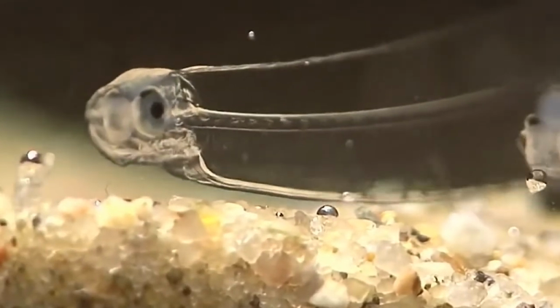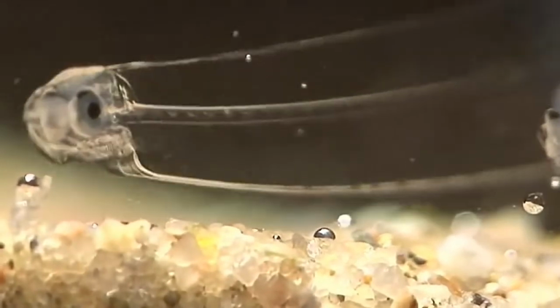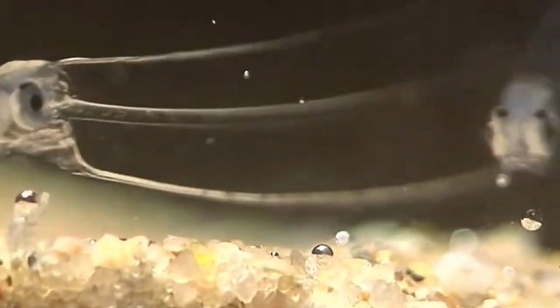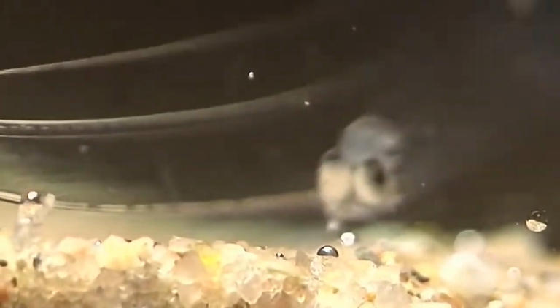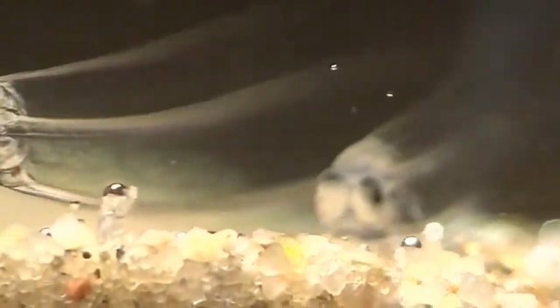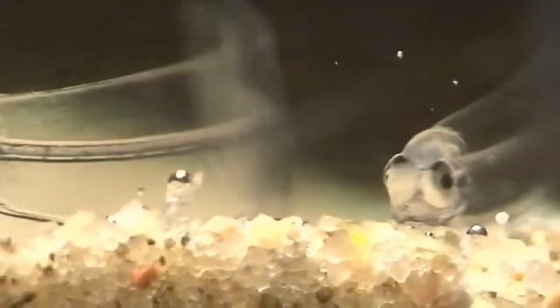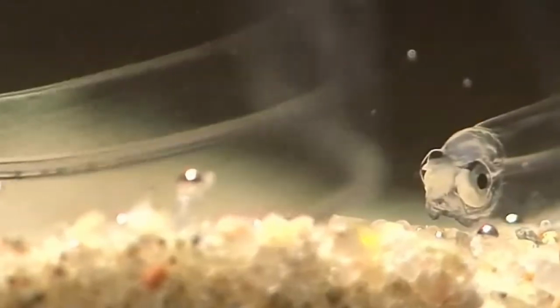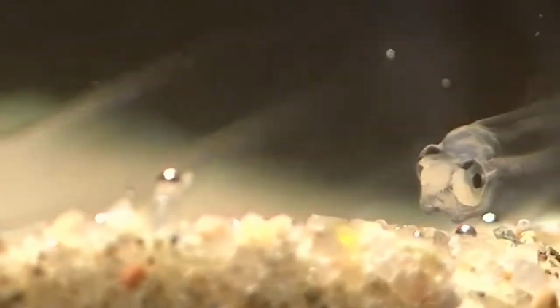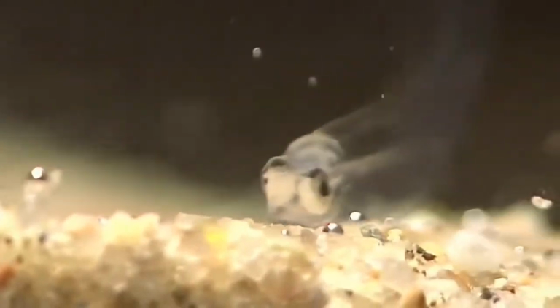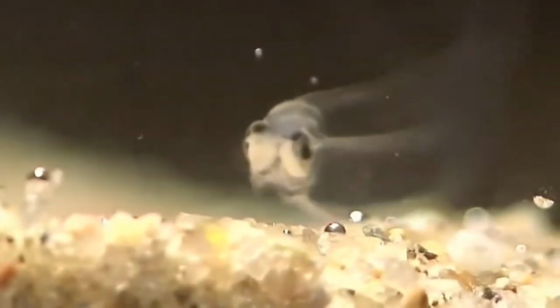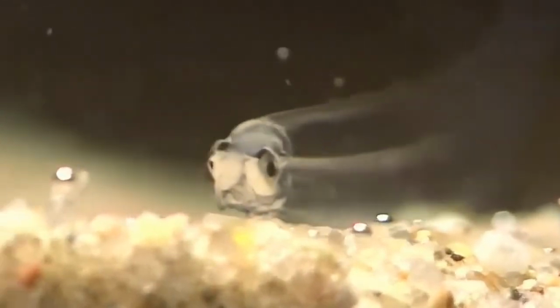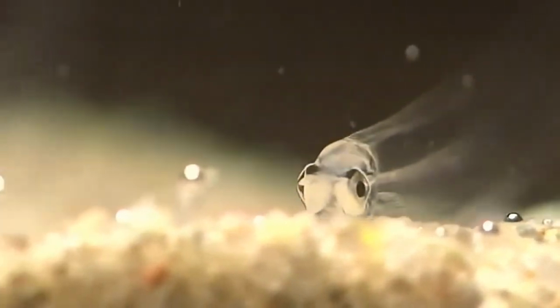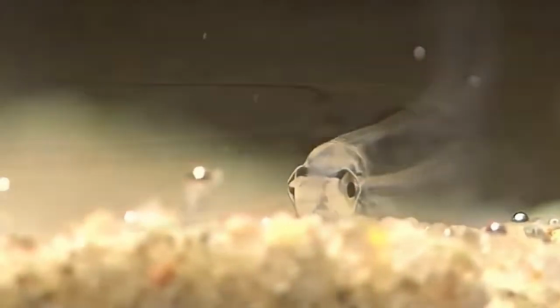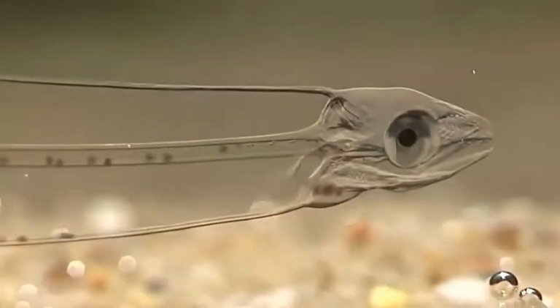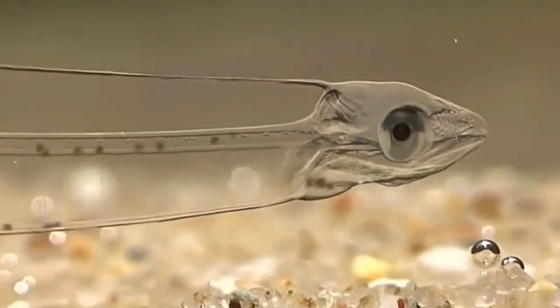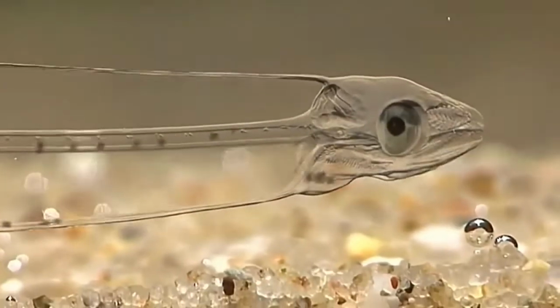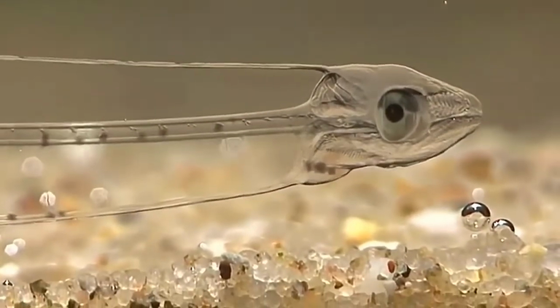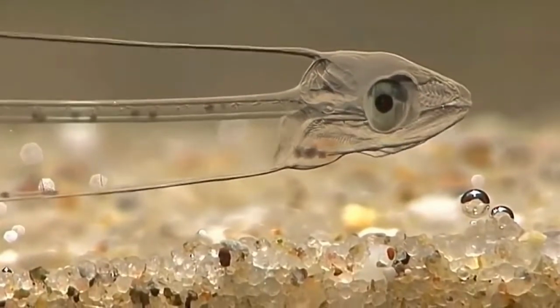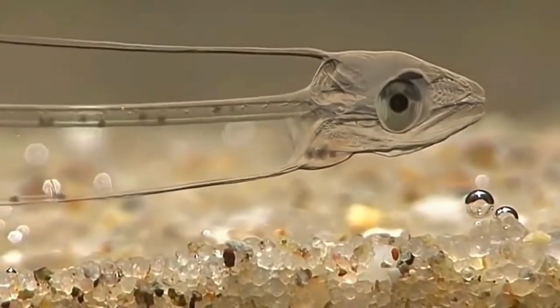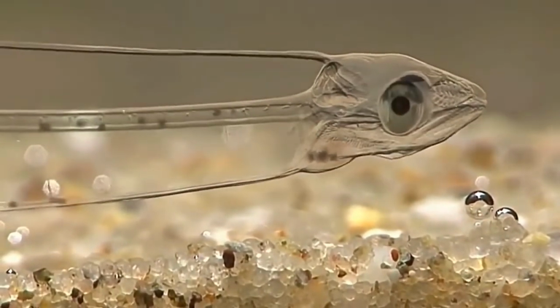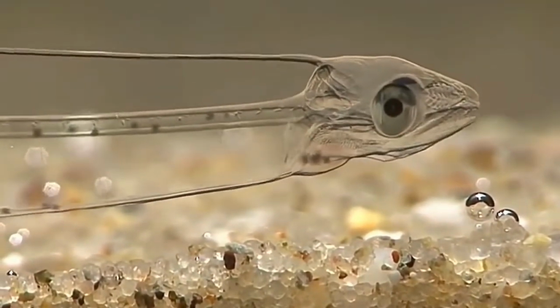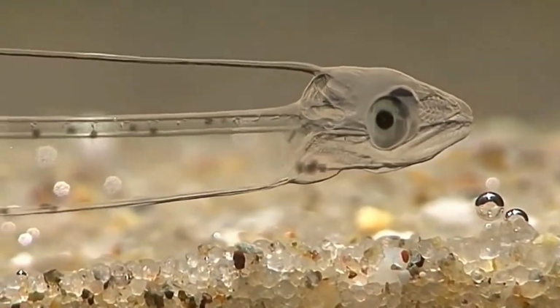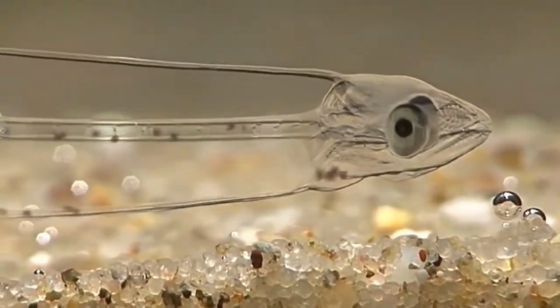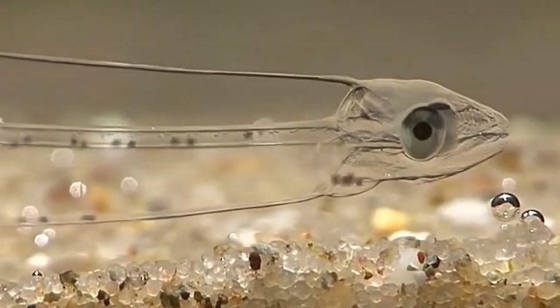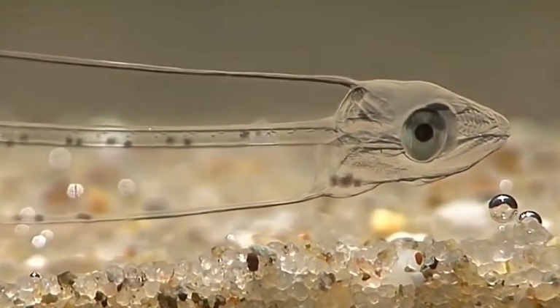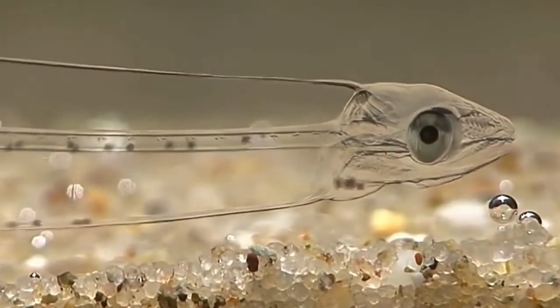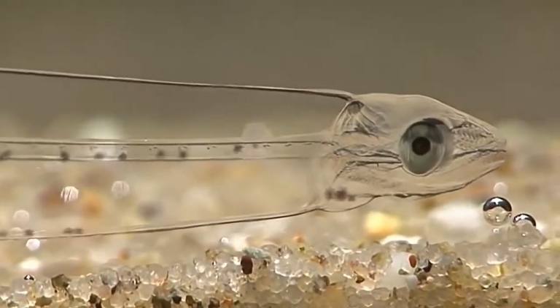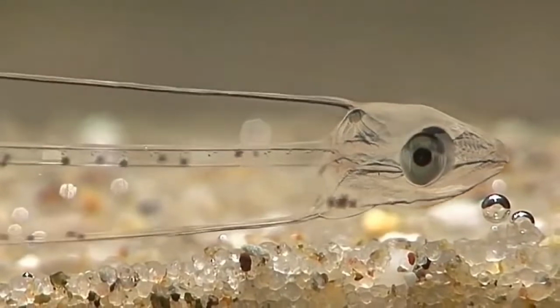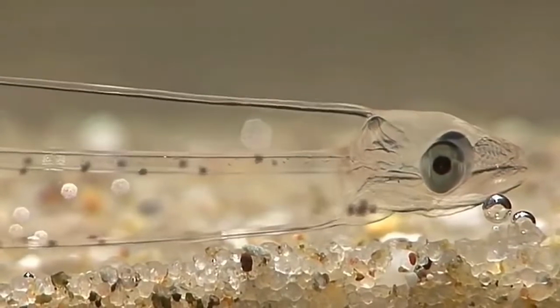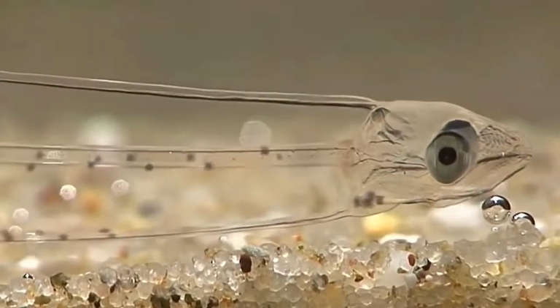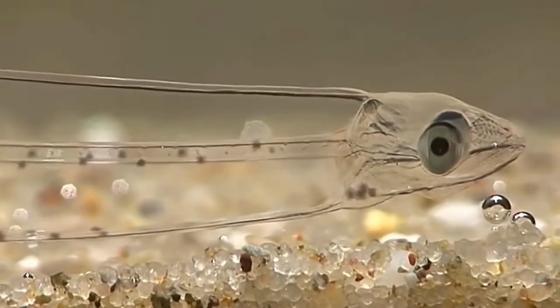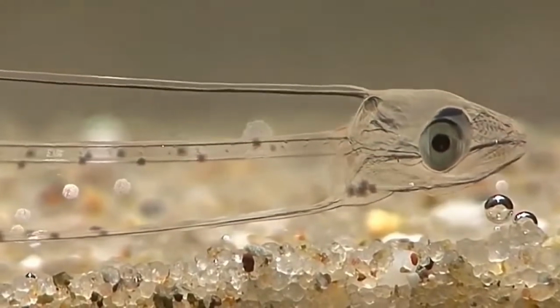Some fish go through a larval stage called Leptocephalus. During this stage, their bodies look completely transparent. This stage is very common in marine eels.